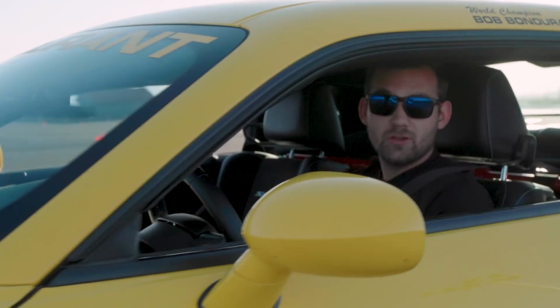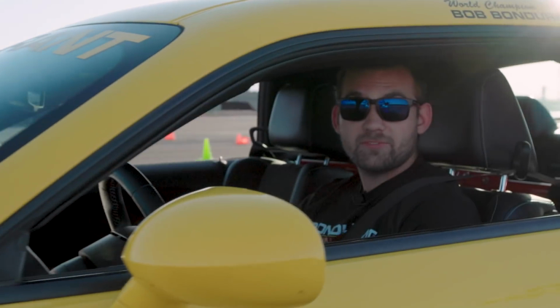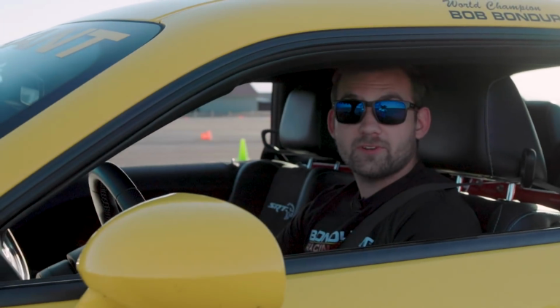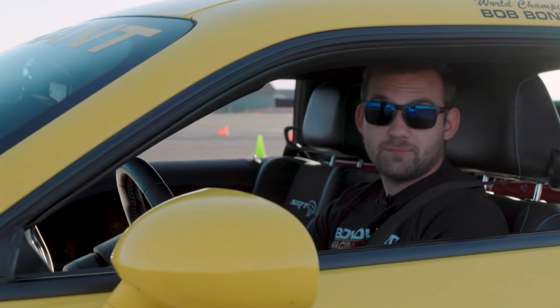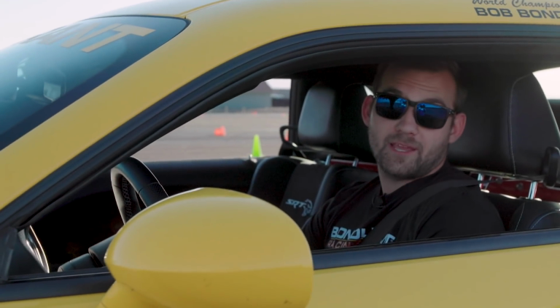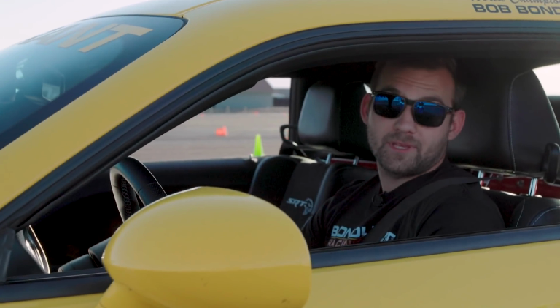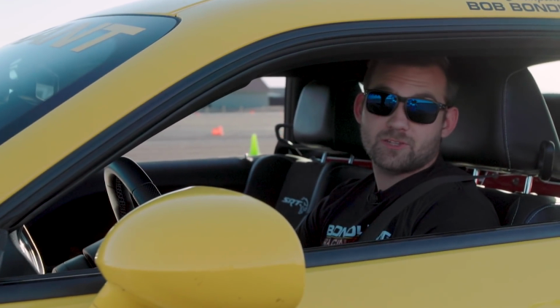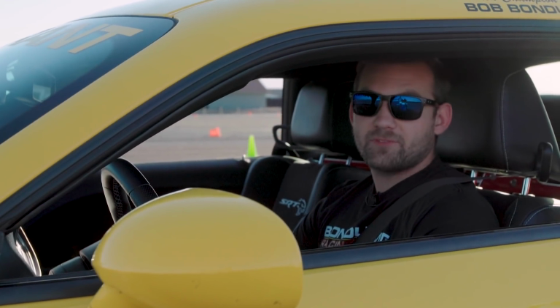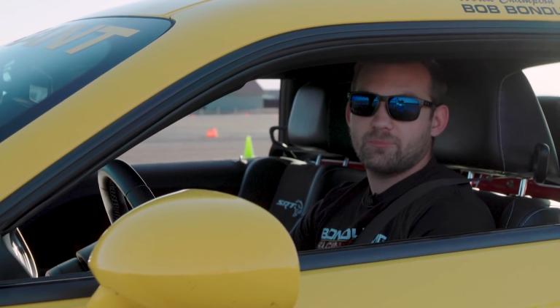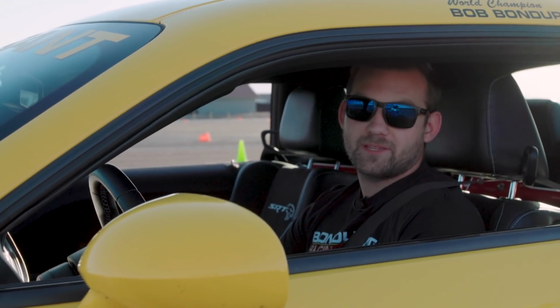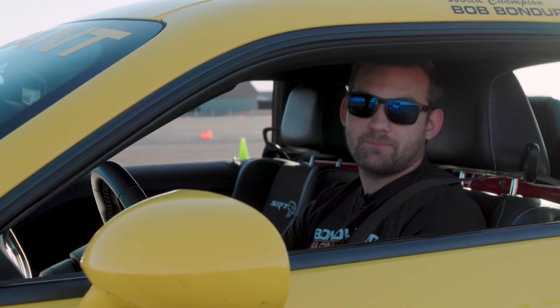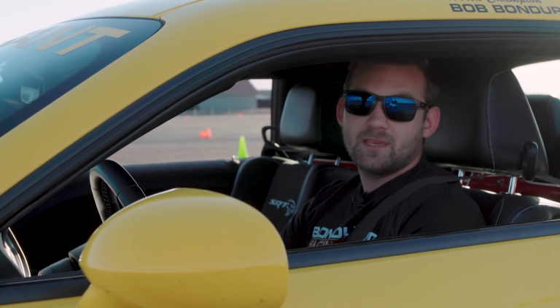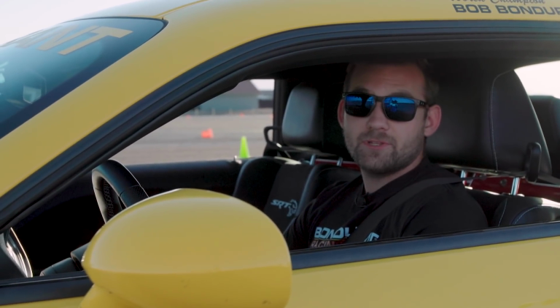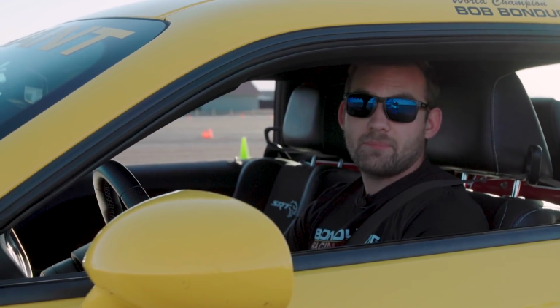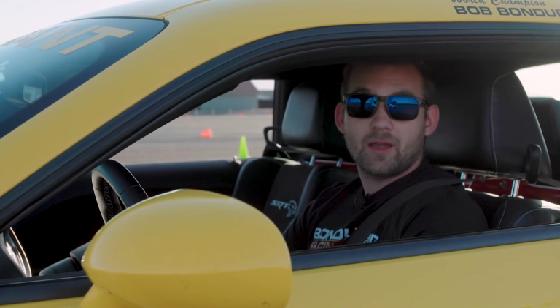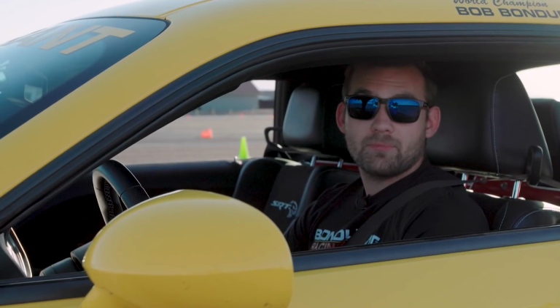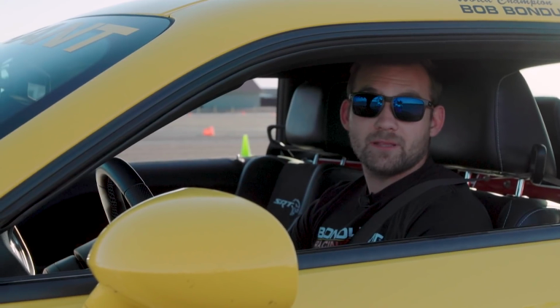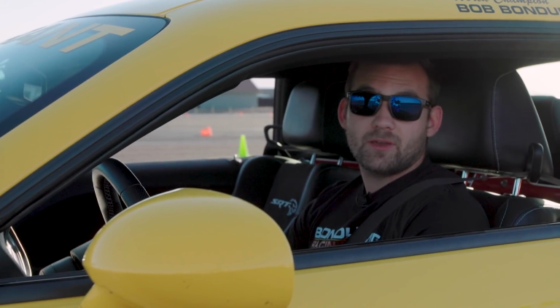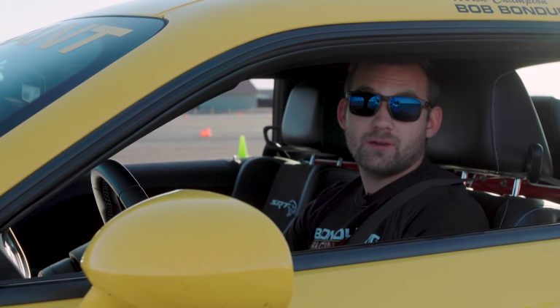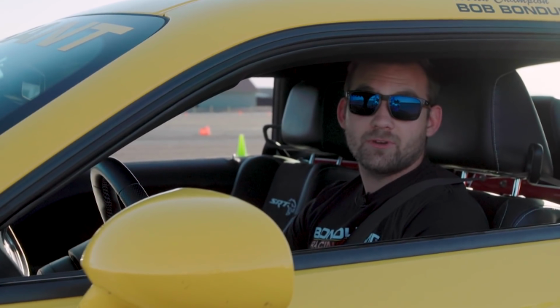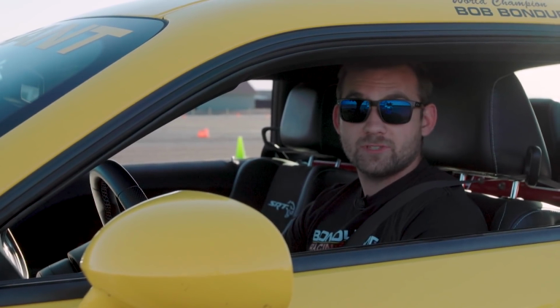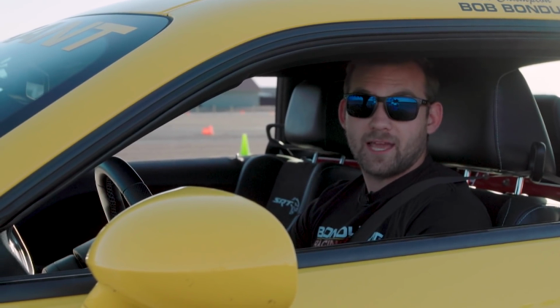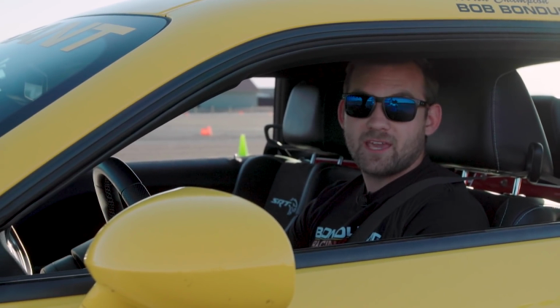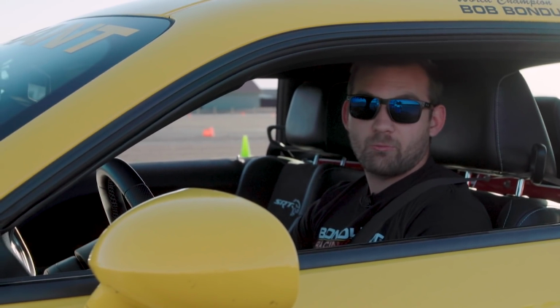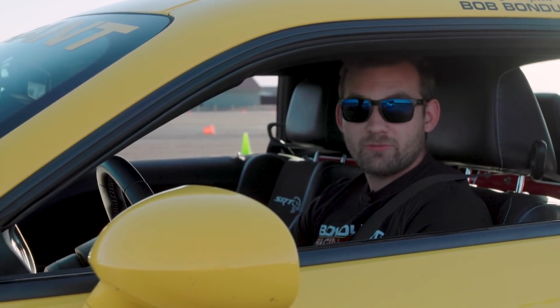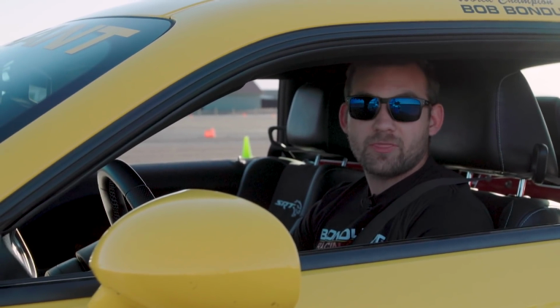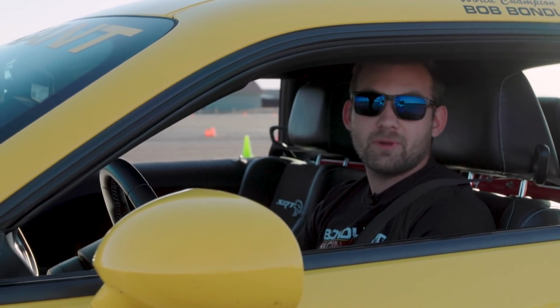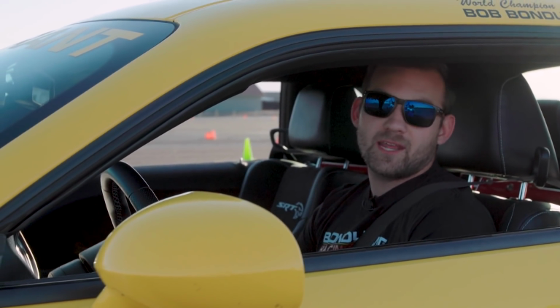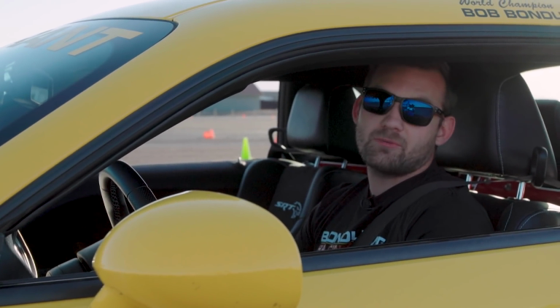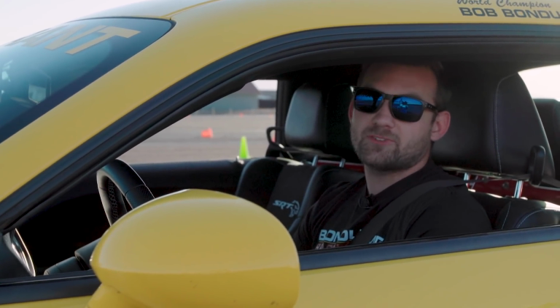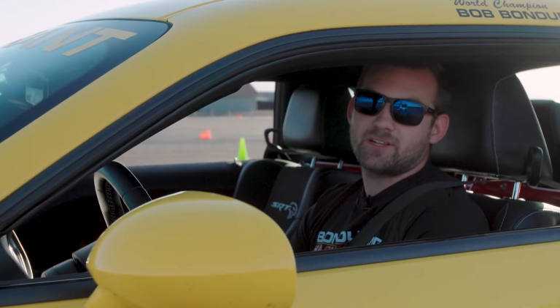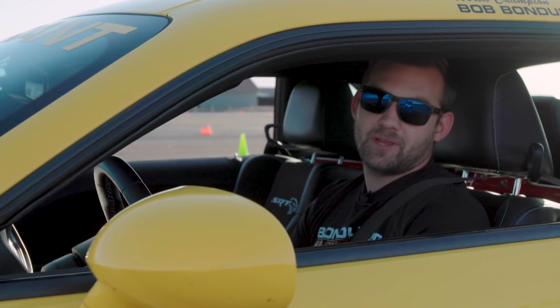So after the first 10 brake applications, we have to cool the brakes down, and we do that by a couple of minutes of cool-down laps at roughly around 30 miles an hour without trying to touch the brake.